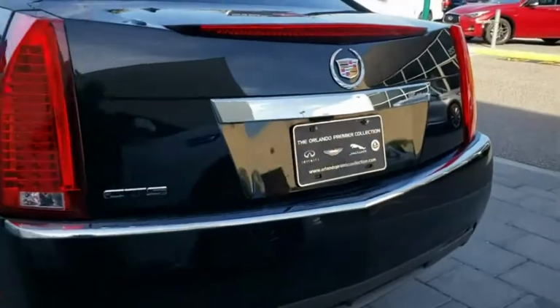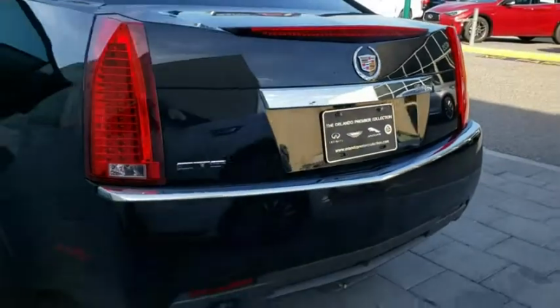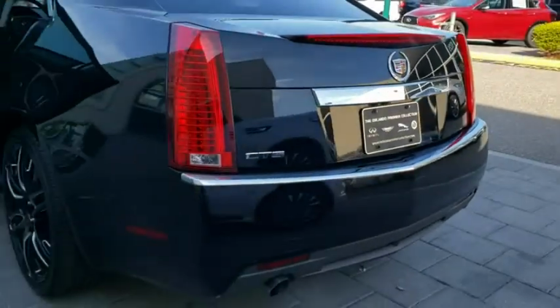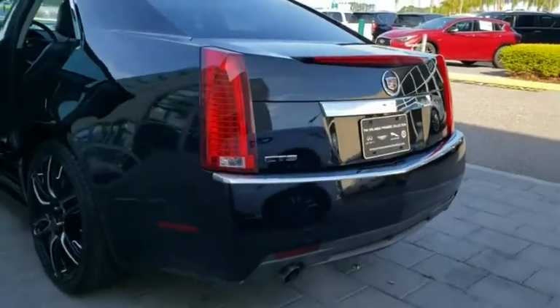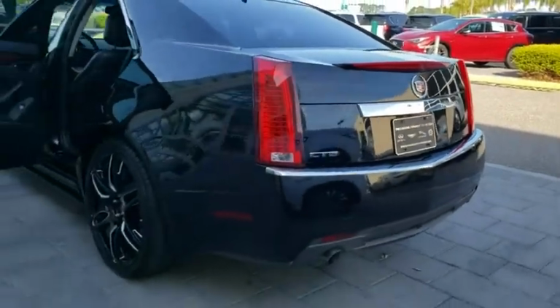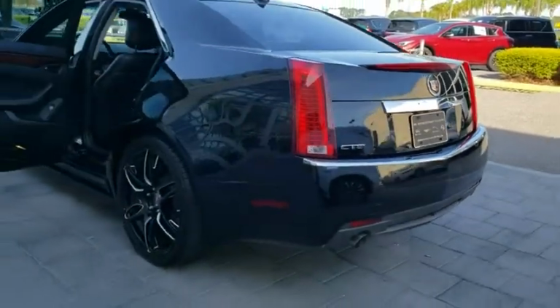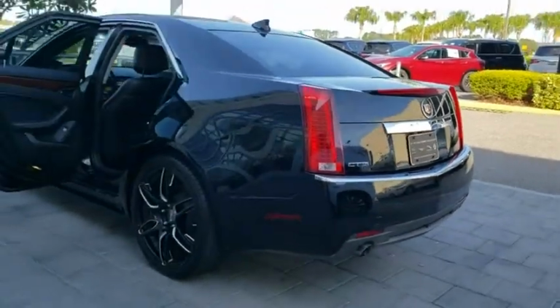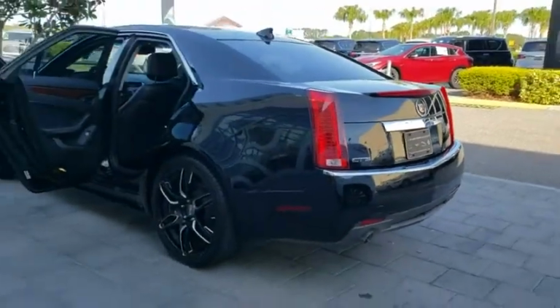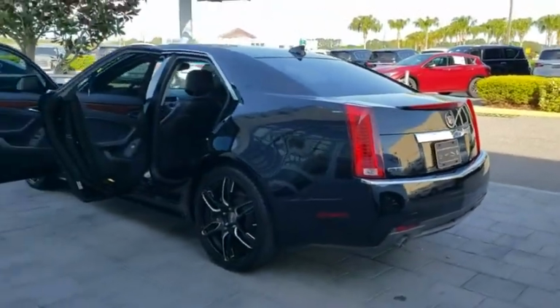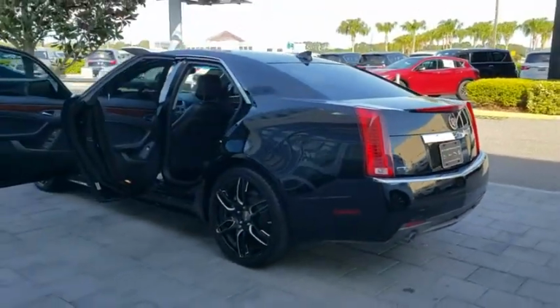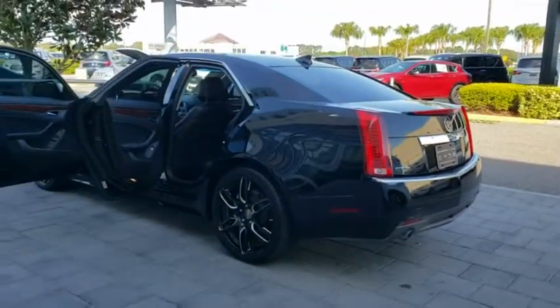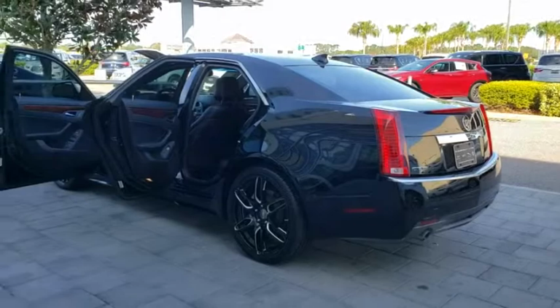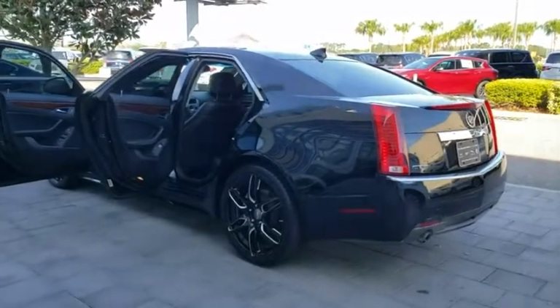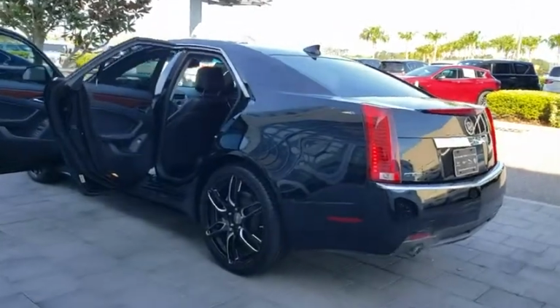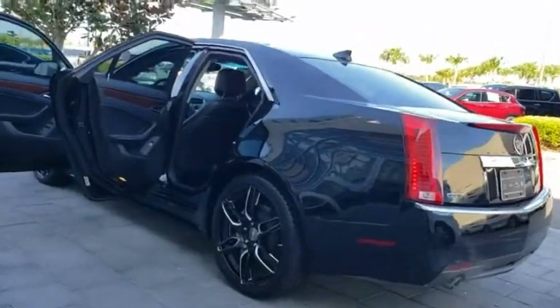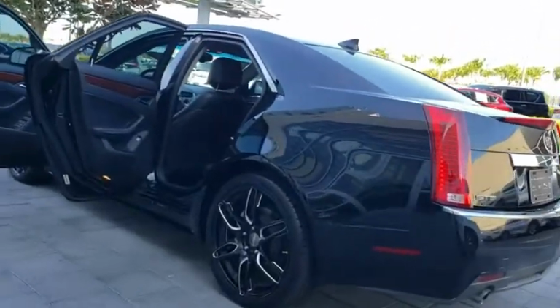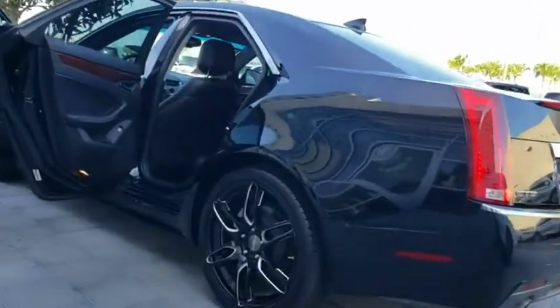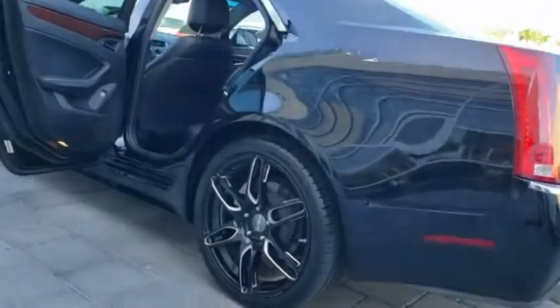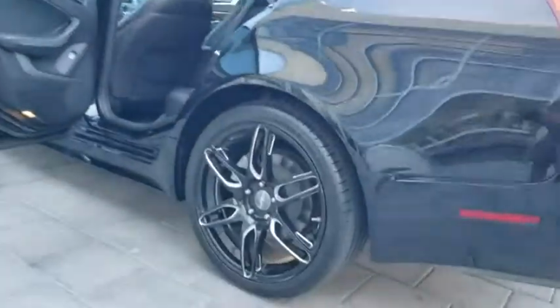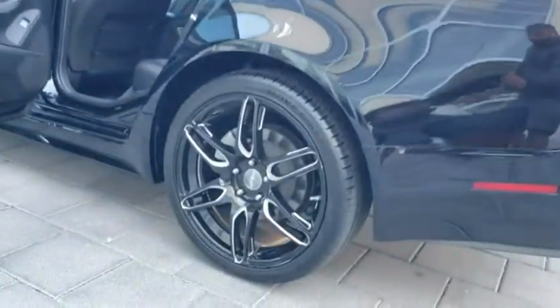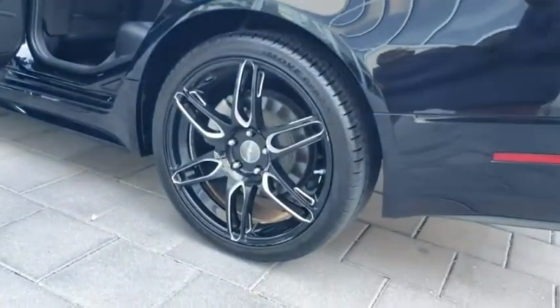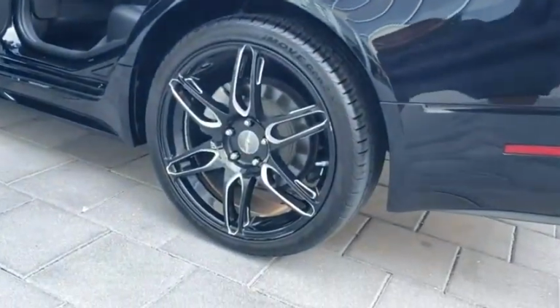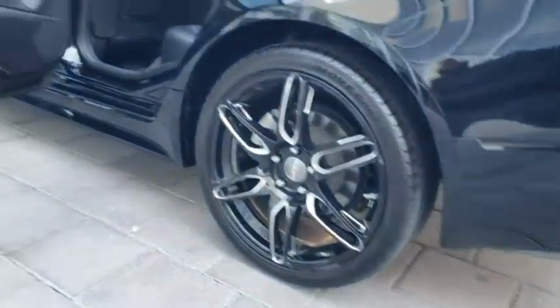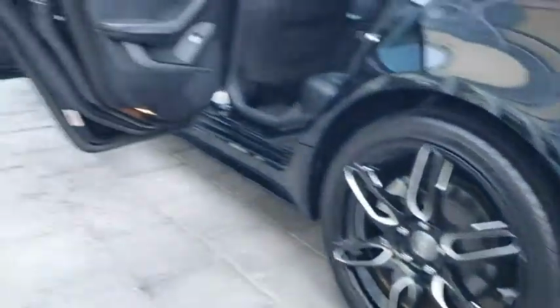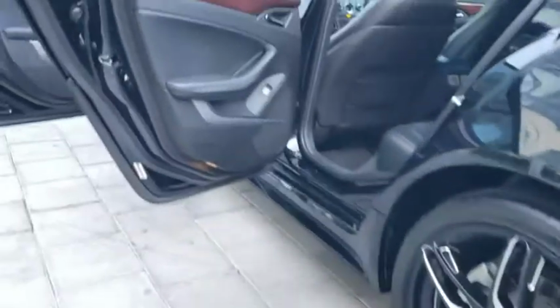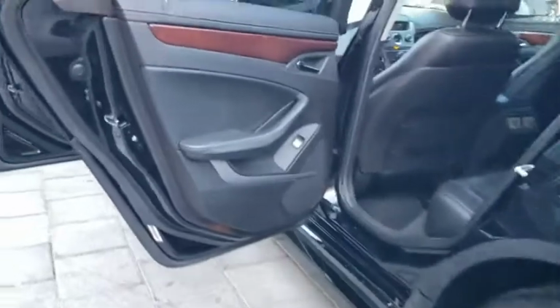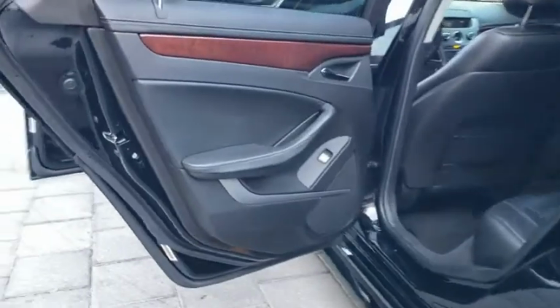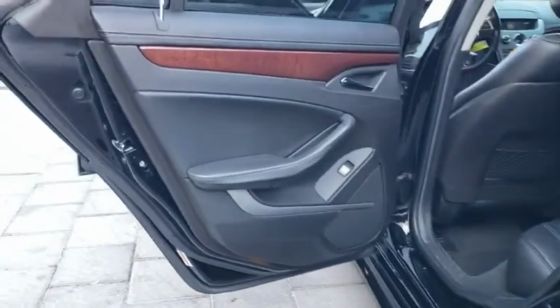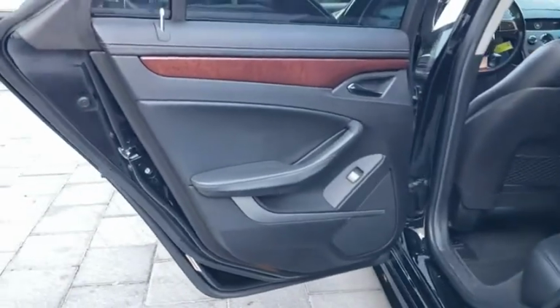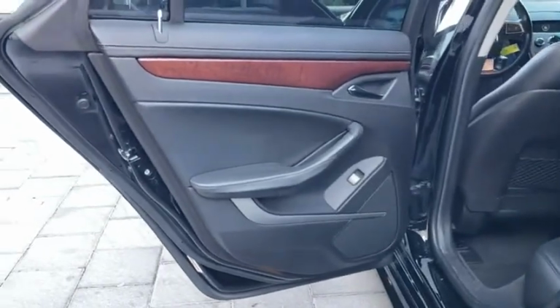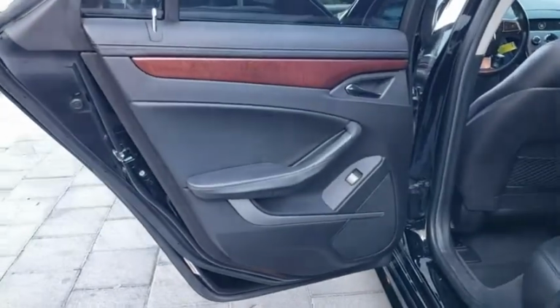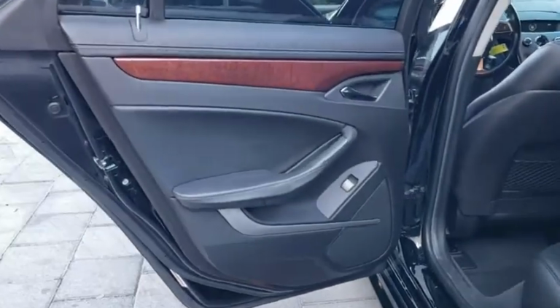Backup camera, power passenger seat, remote engine start, steering wheel audio controls, anti-lock braking system, keyless entry, CD changer, stability control, traction control.